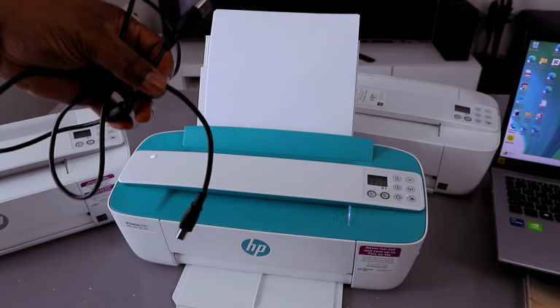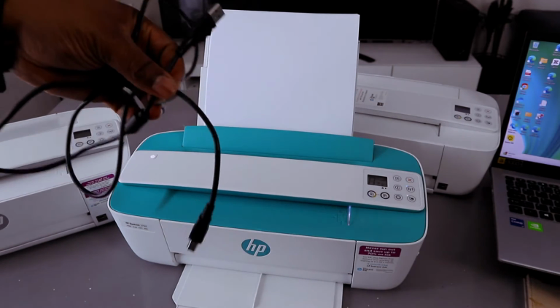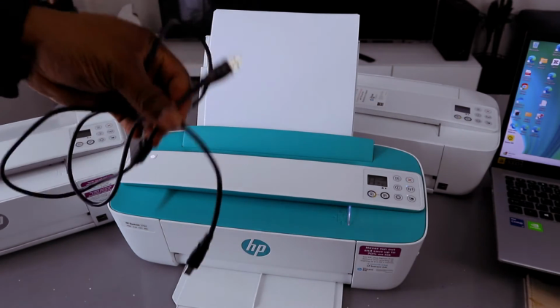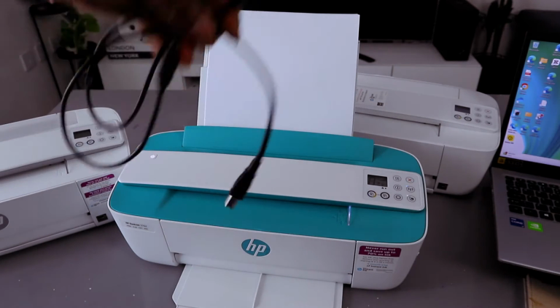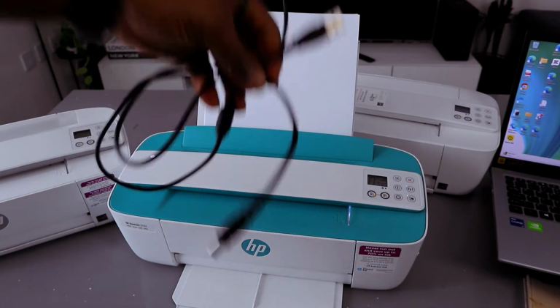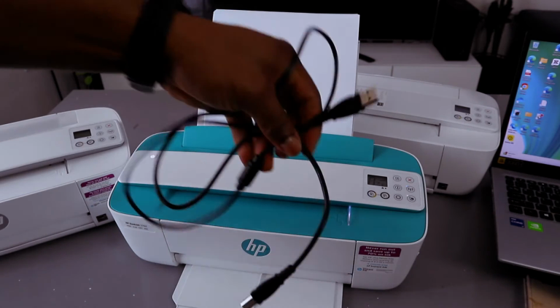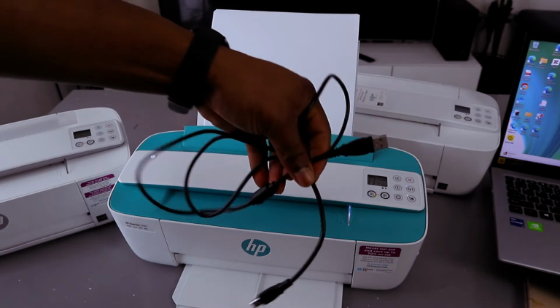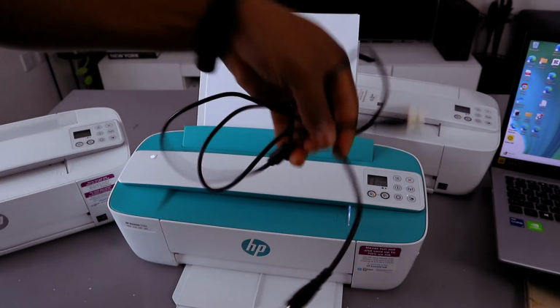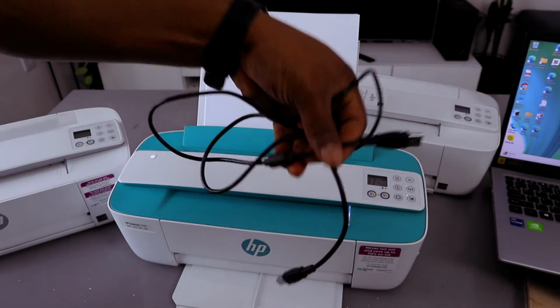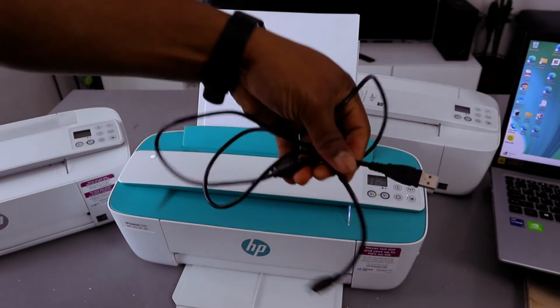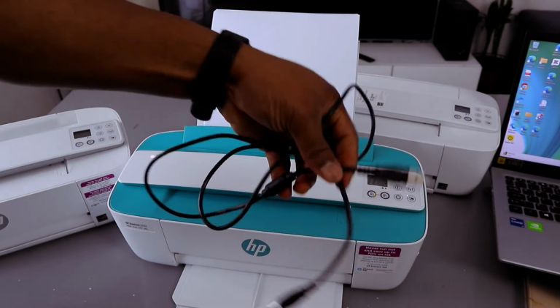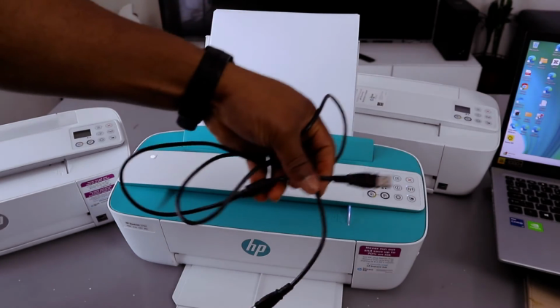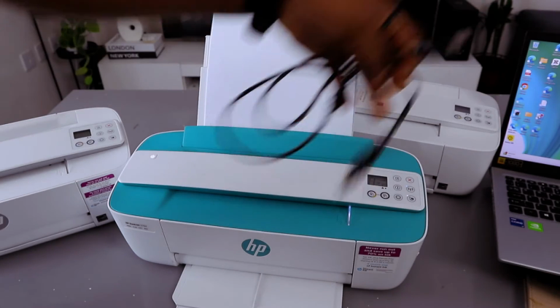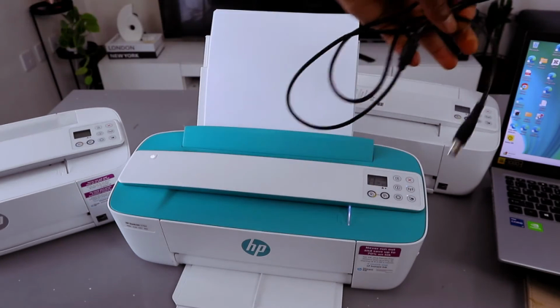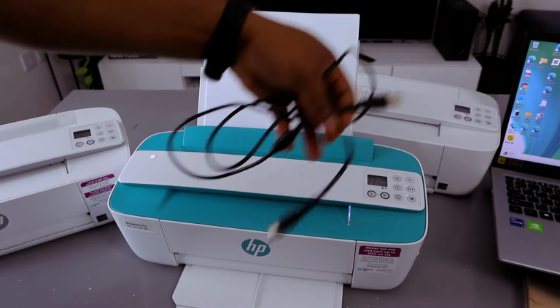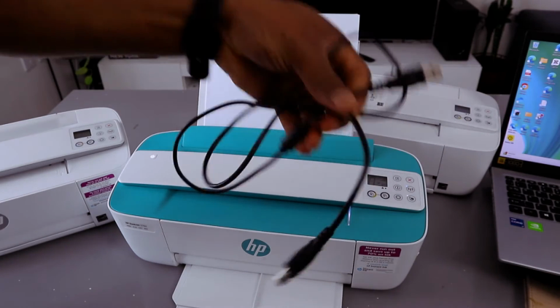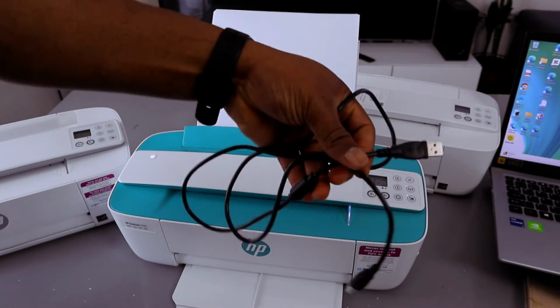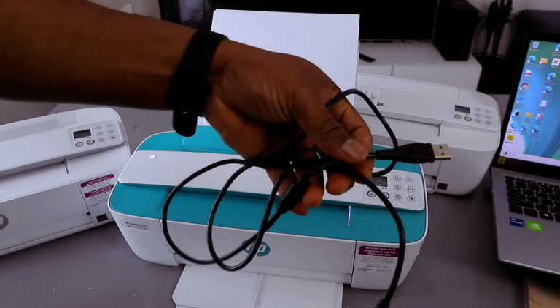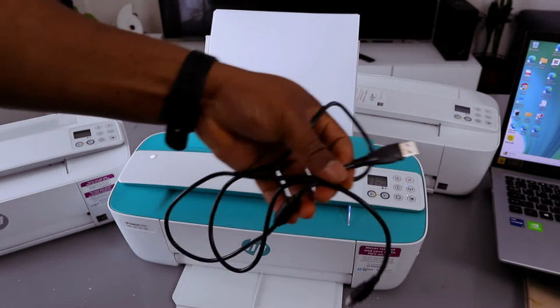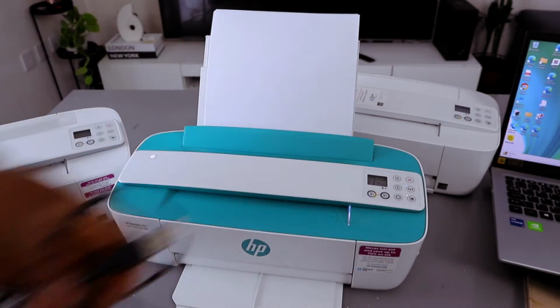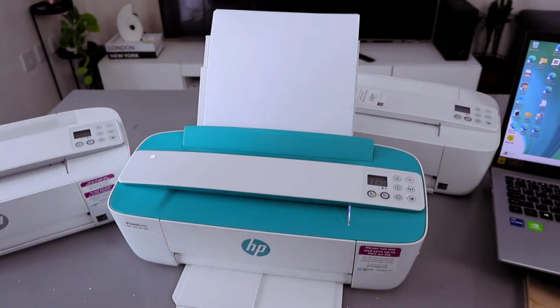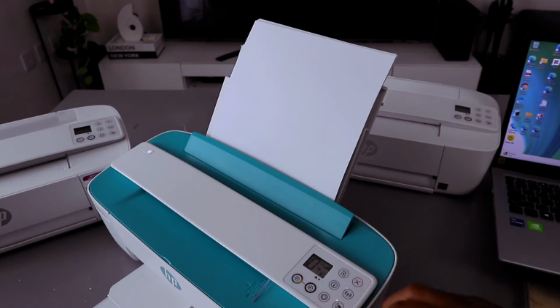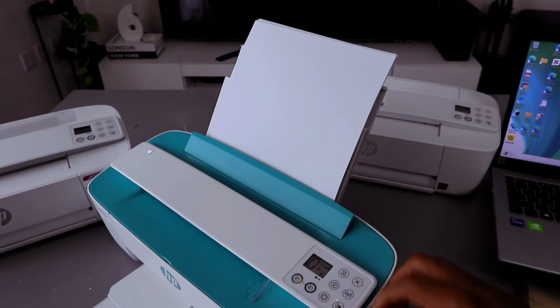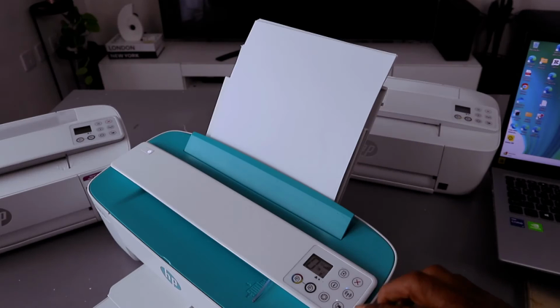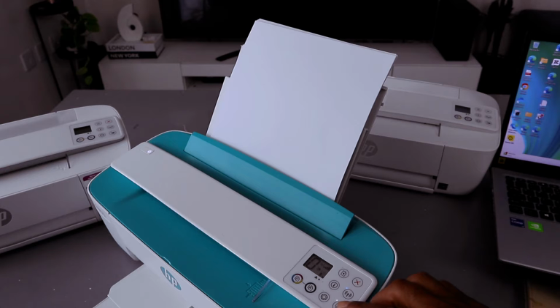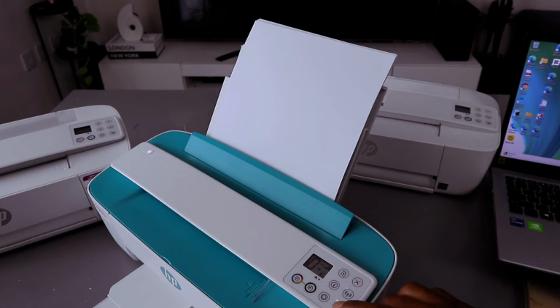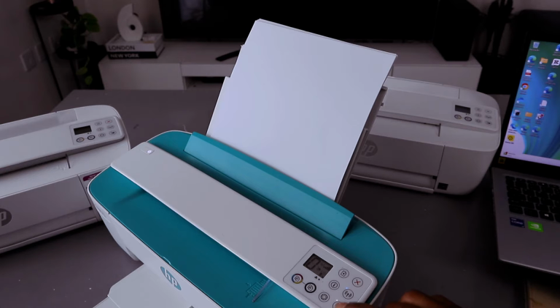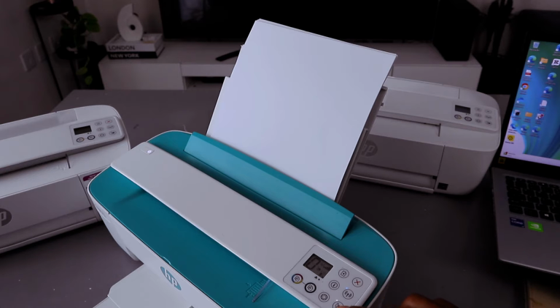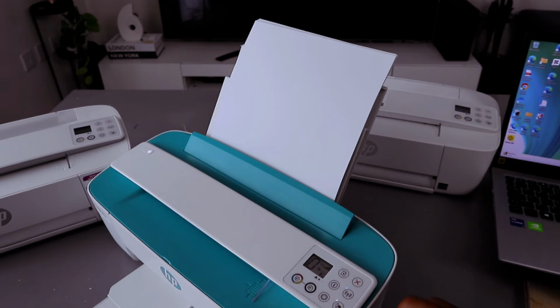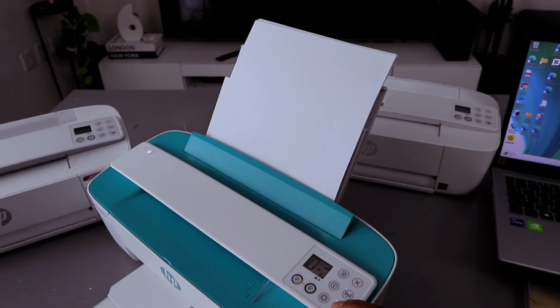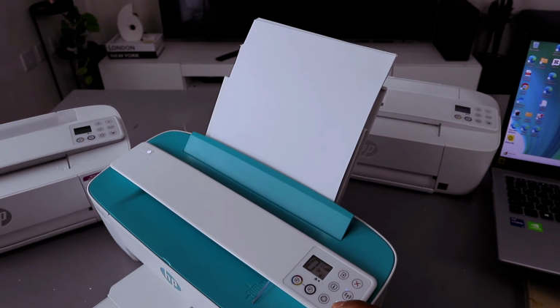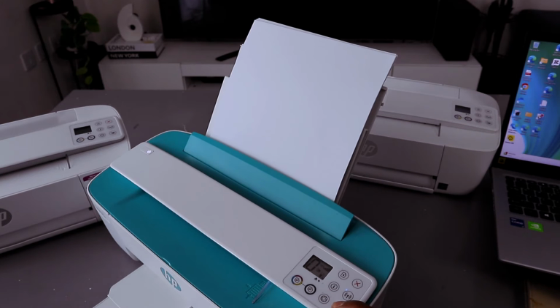What I want to do now is show you how to connect this printer to a laptop via USB cable. First of all, you need to switch off the Wi-Fi Direct button — switch it off.